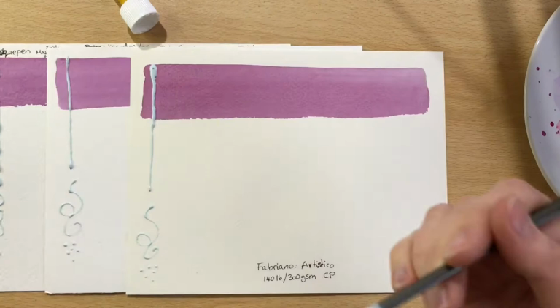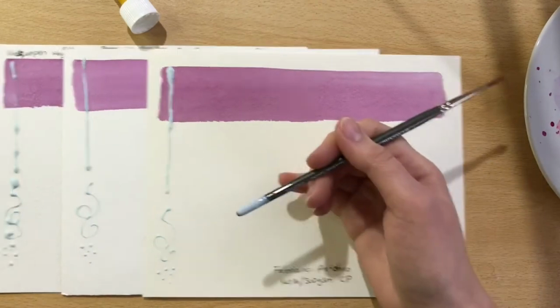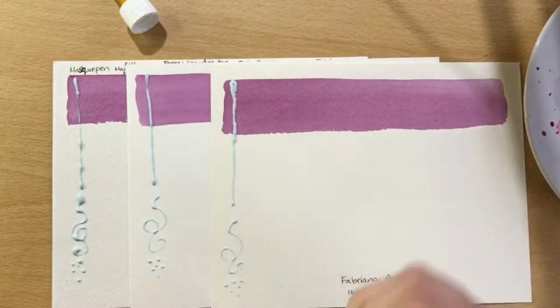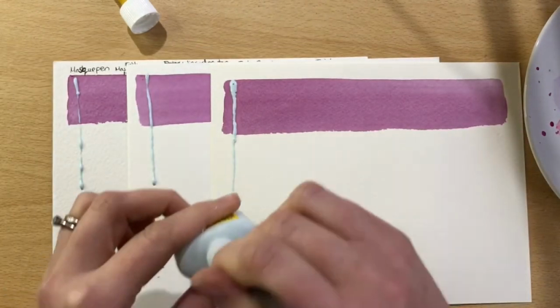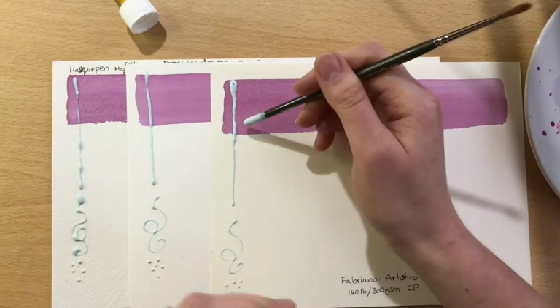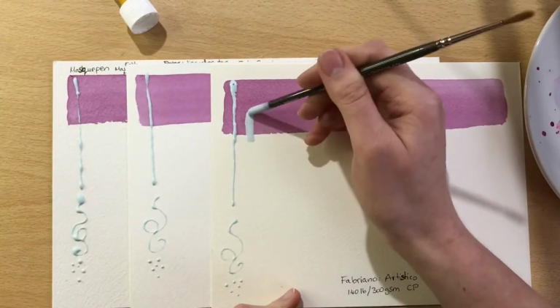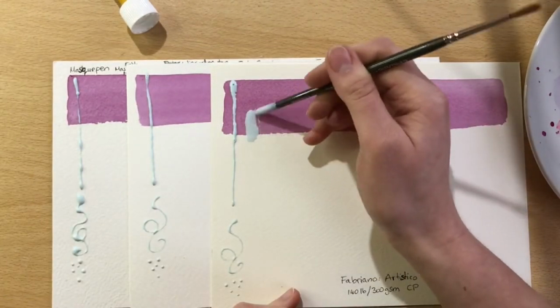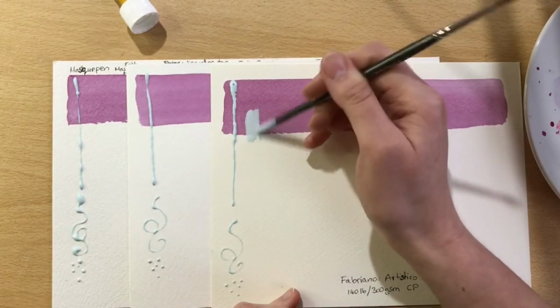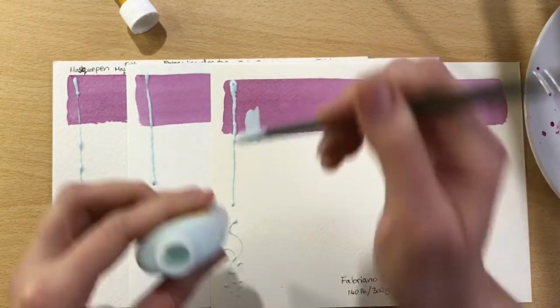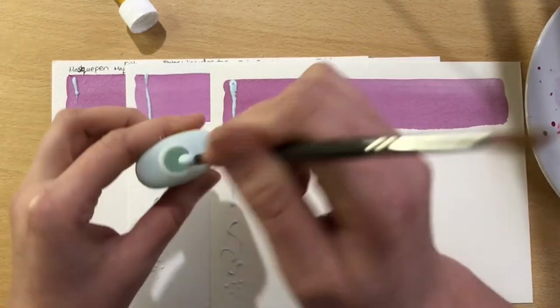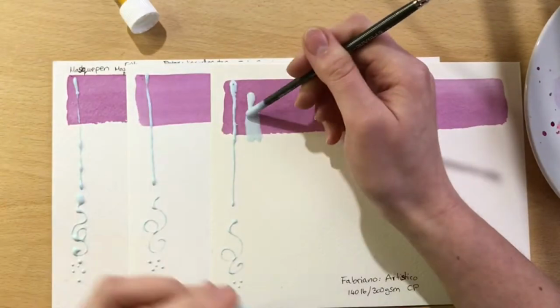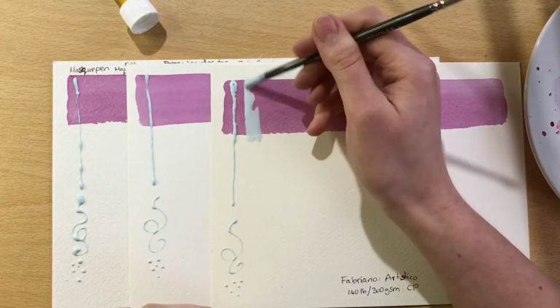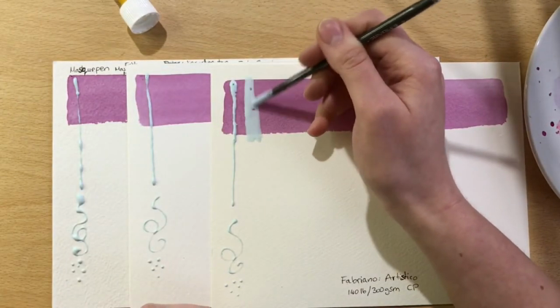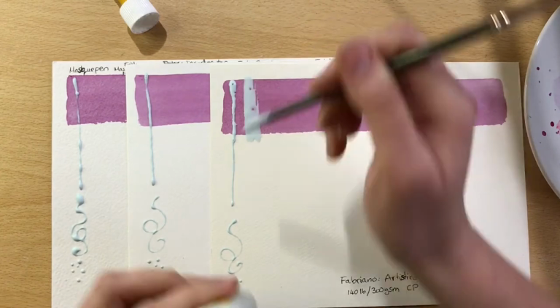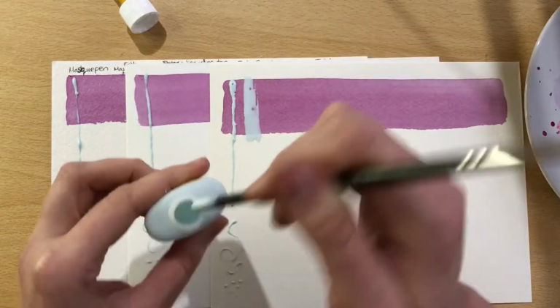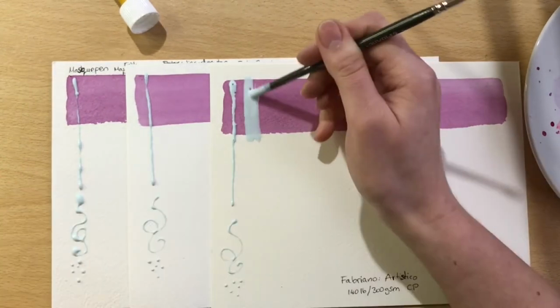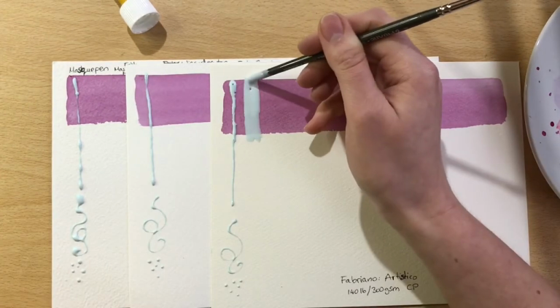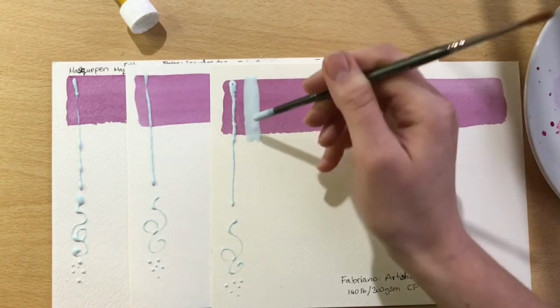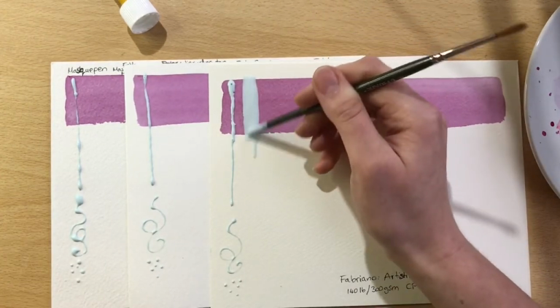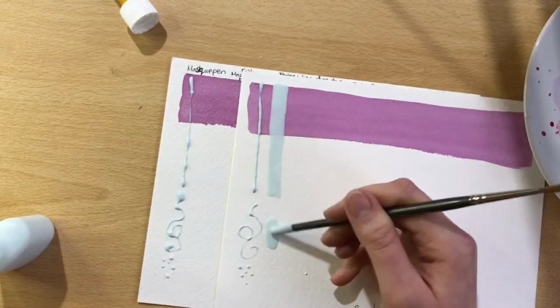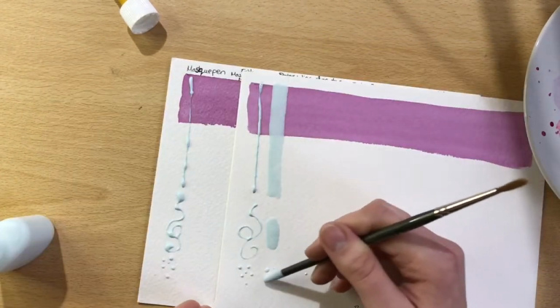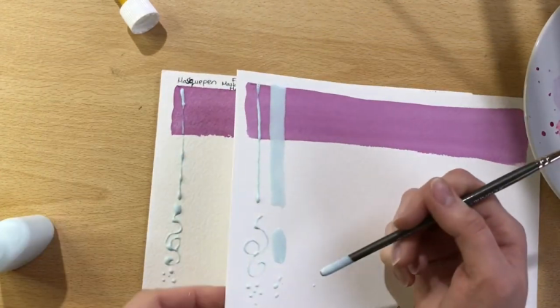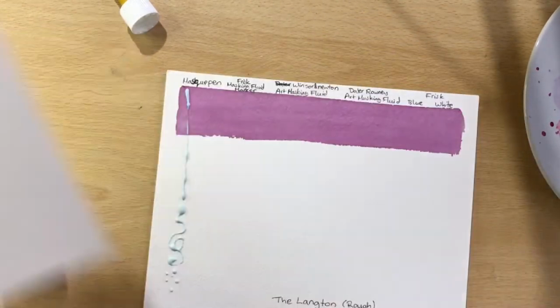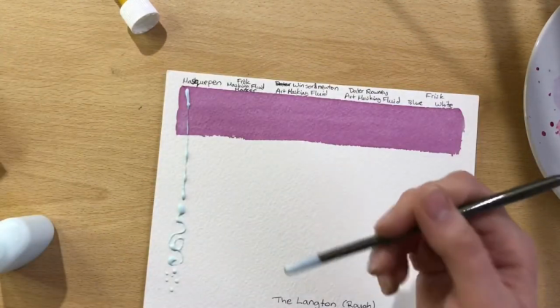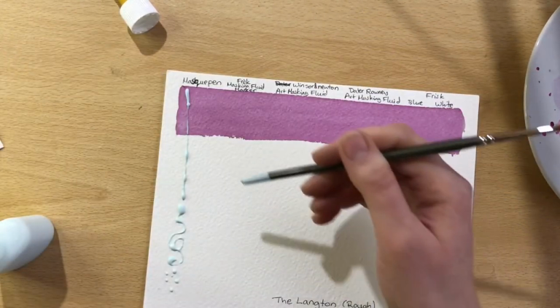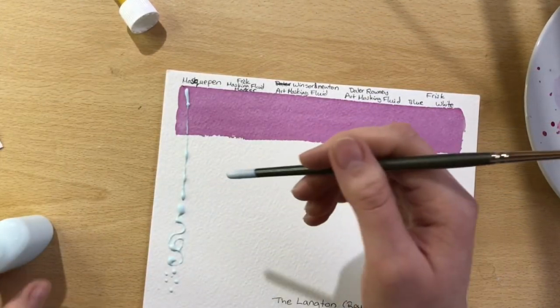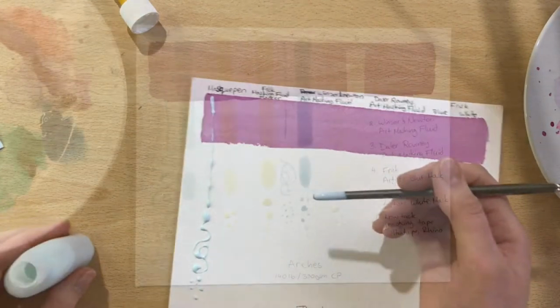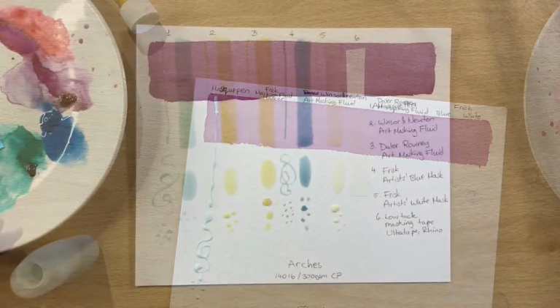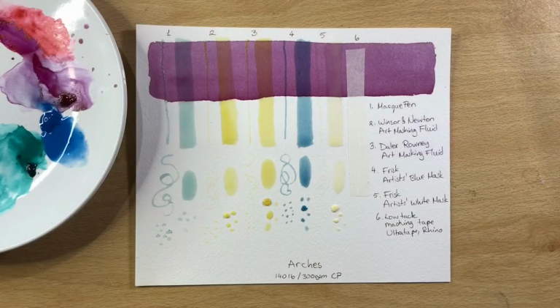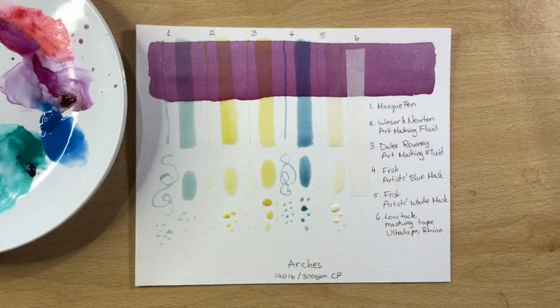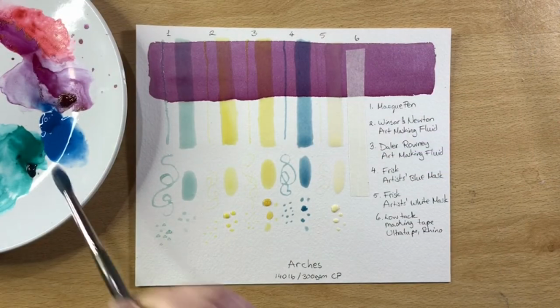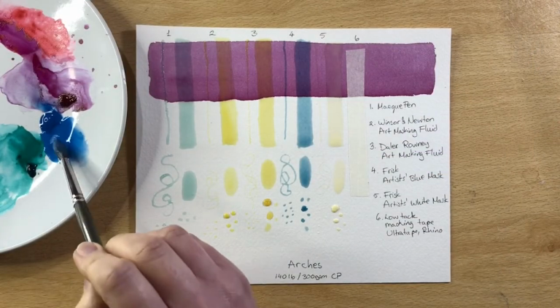I repeated the application of masking fluid on the remainder of the other sheets so that all six of them were exactly the same. I also added a bit of masking tape on the end there just to see what that does.